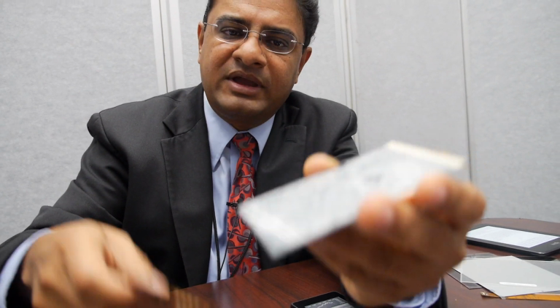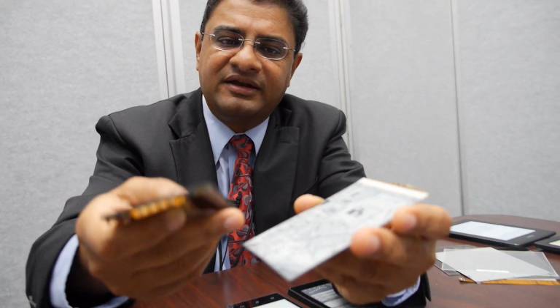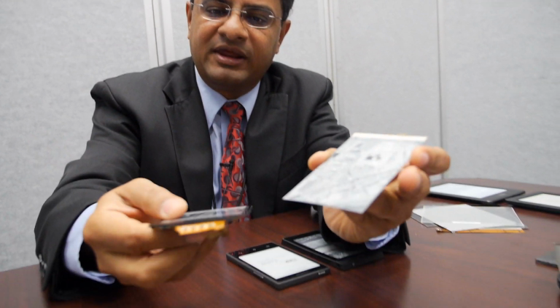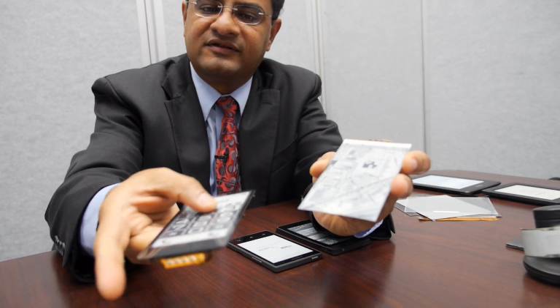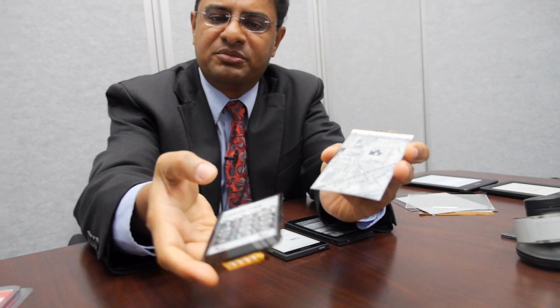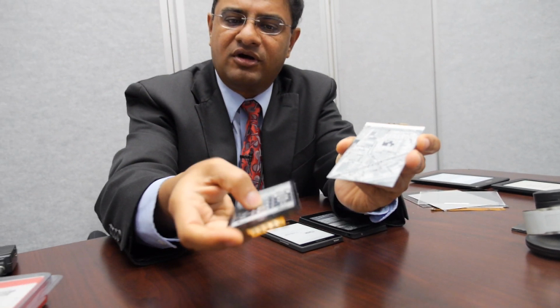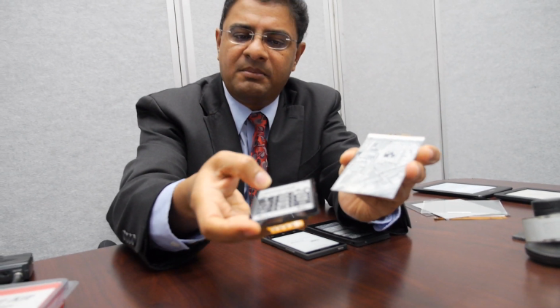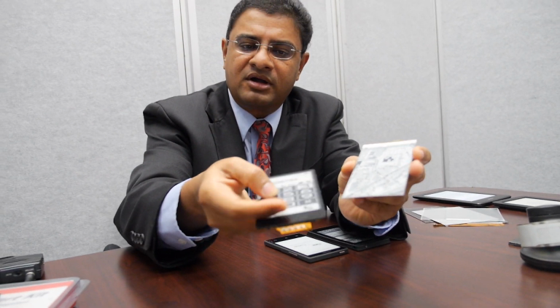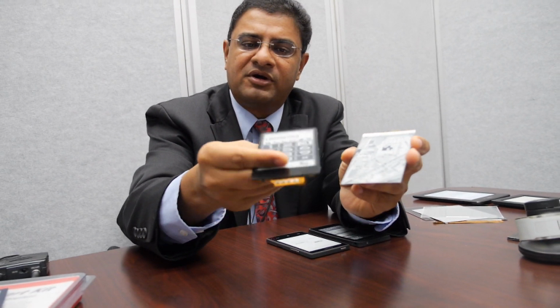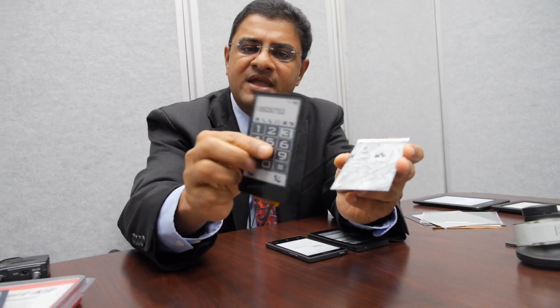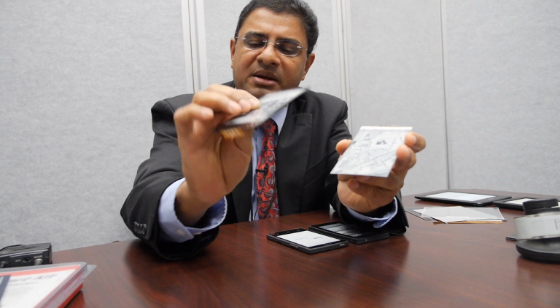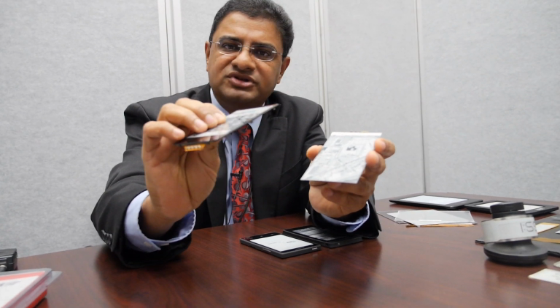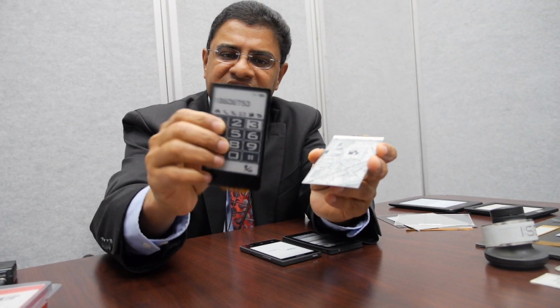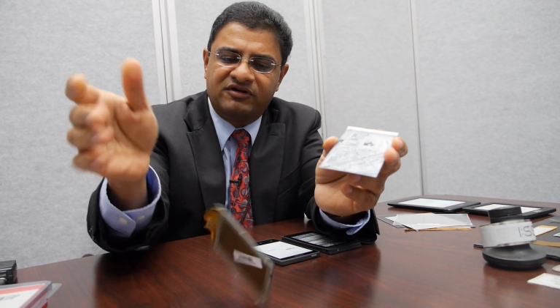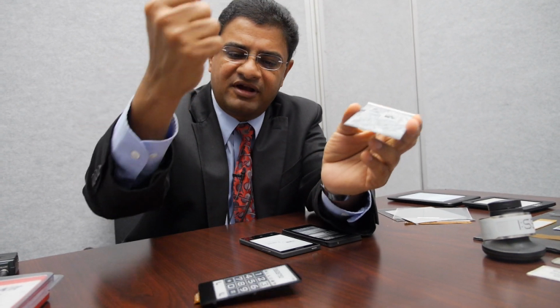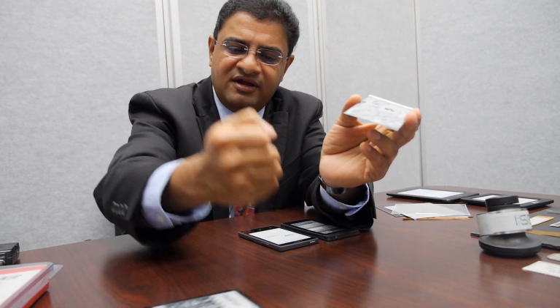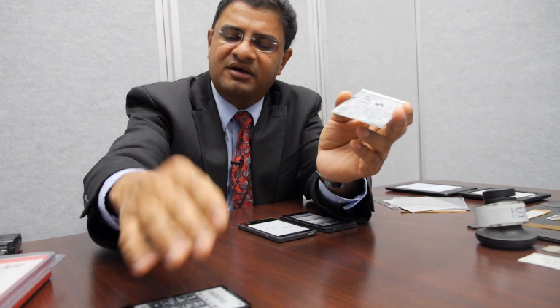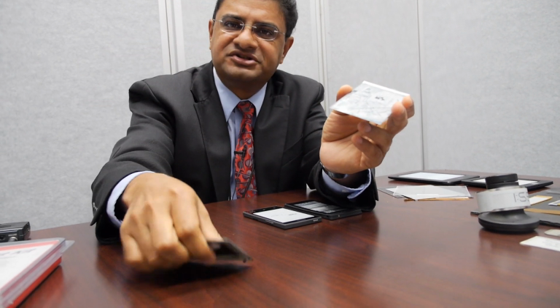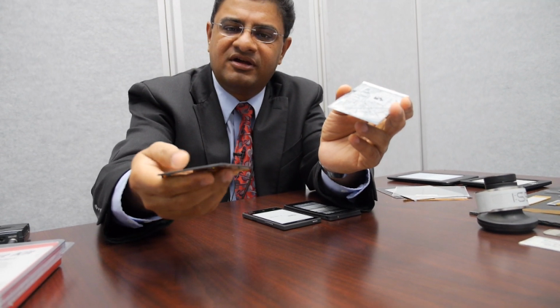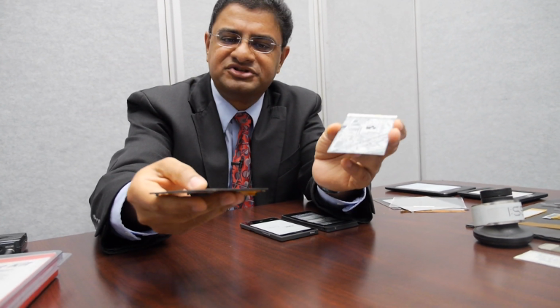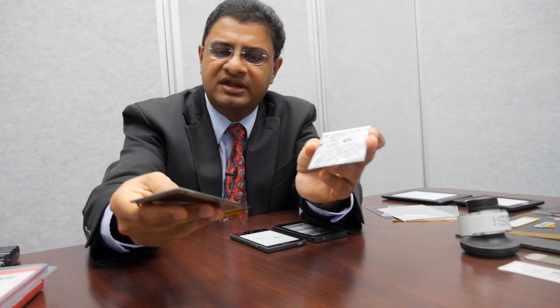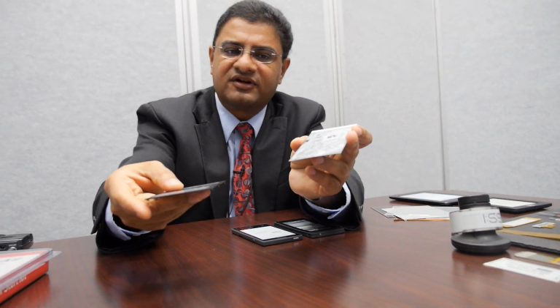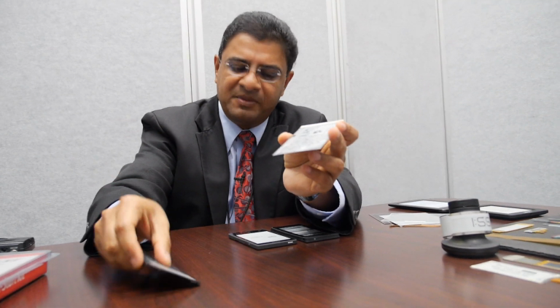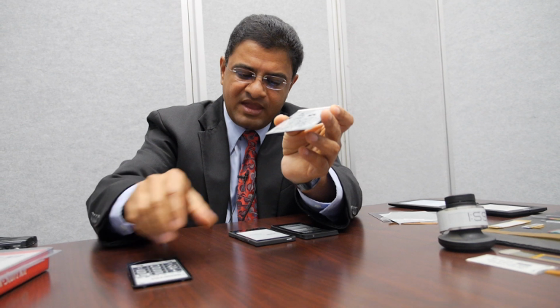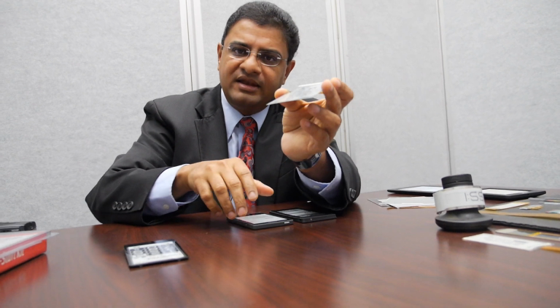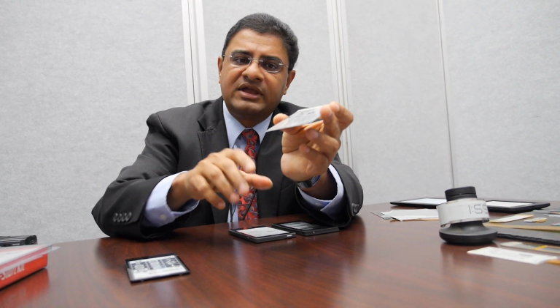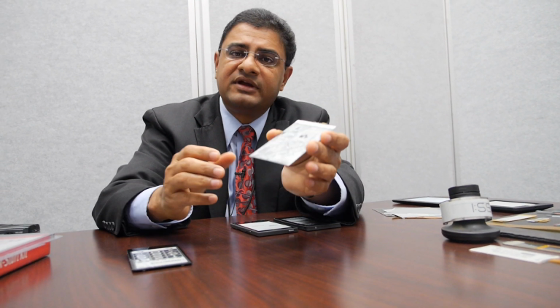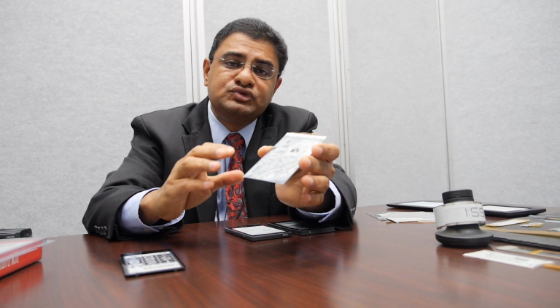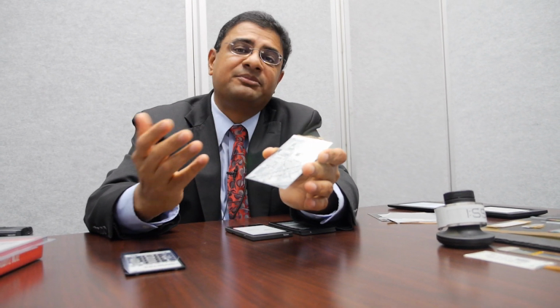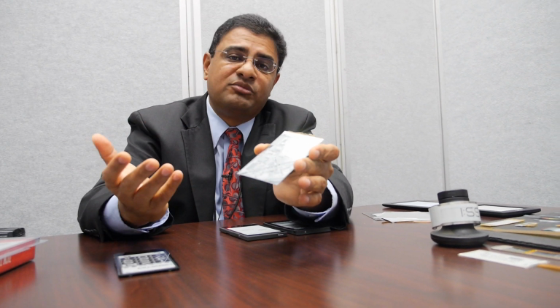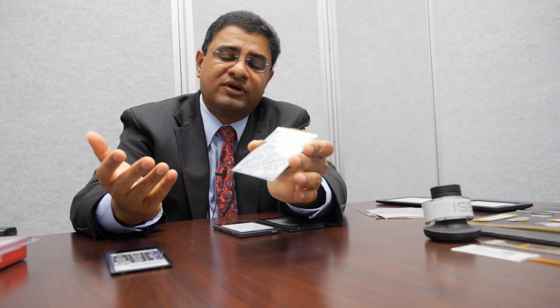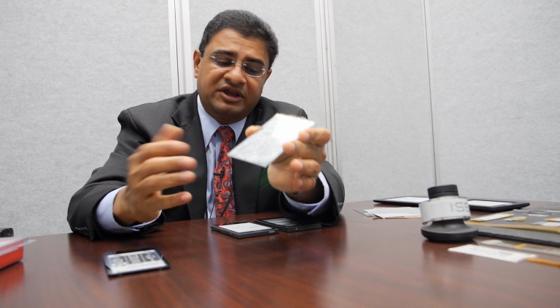We can take a display like this and put a cover and make a module out of it — very rugged, literally virtually indestructible. And we can create two types of mobile phone applications.